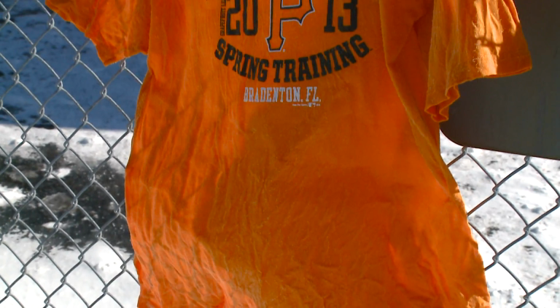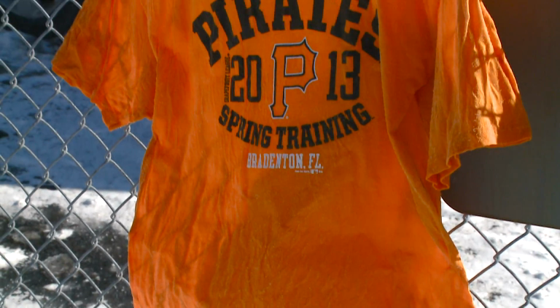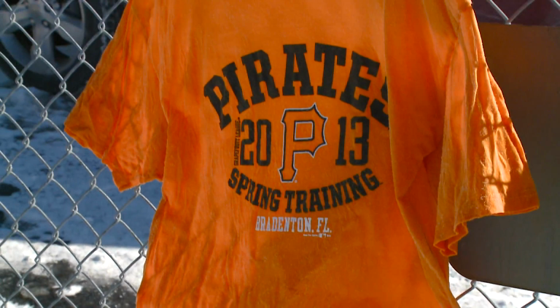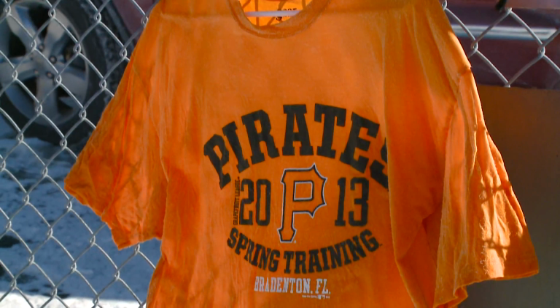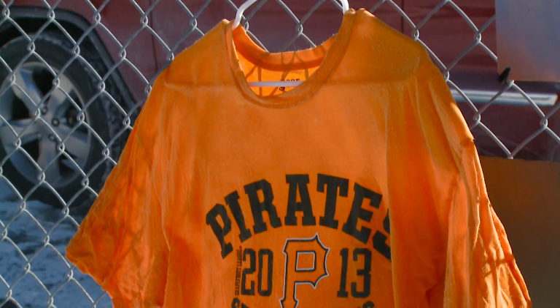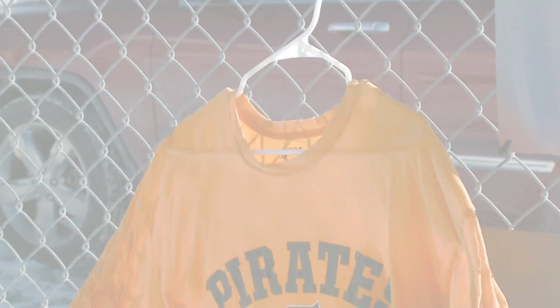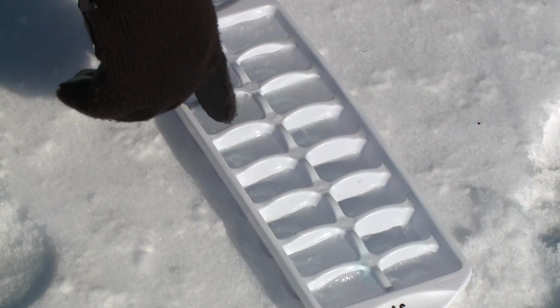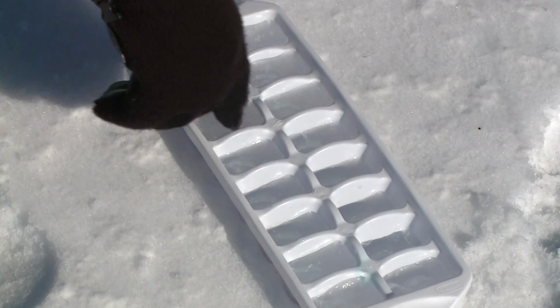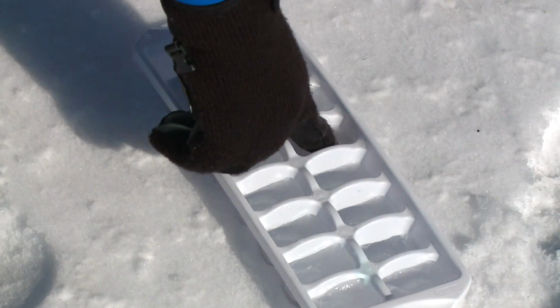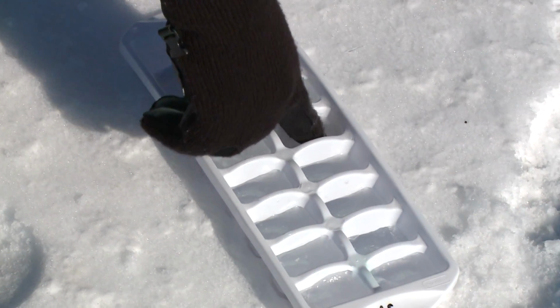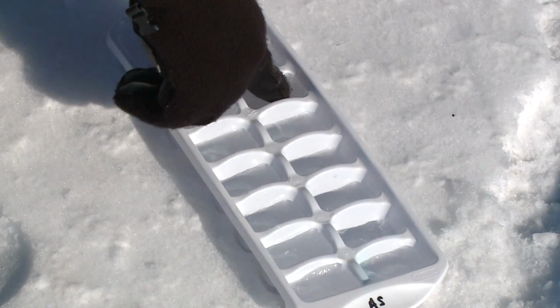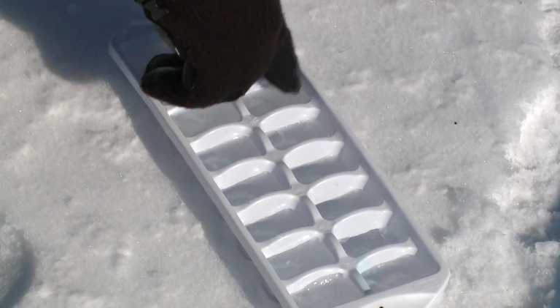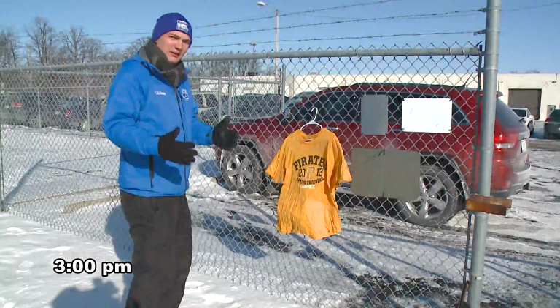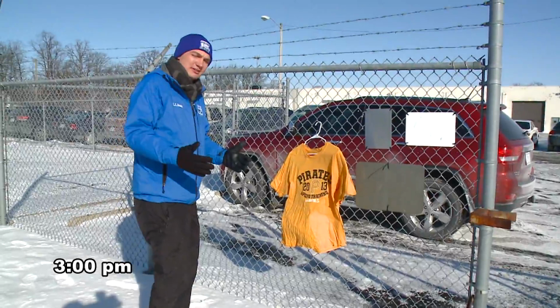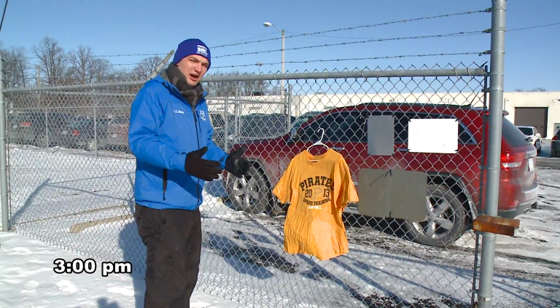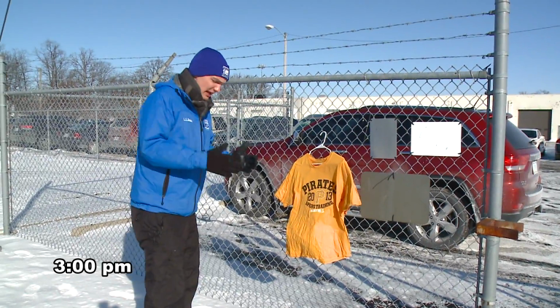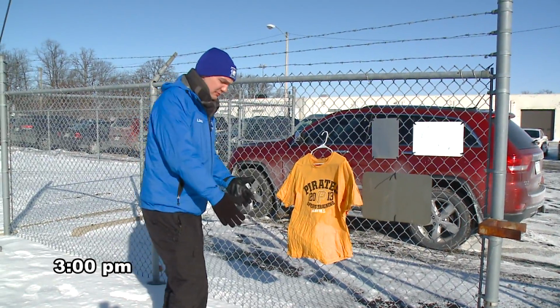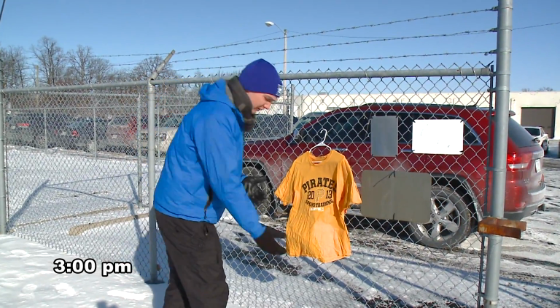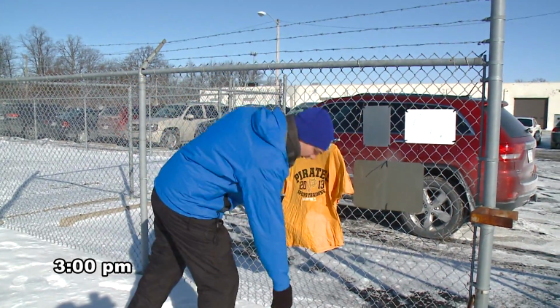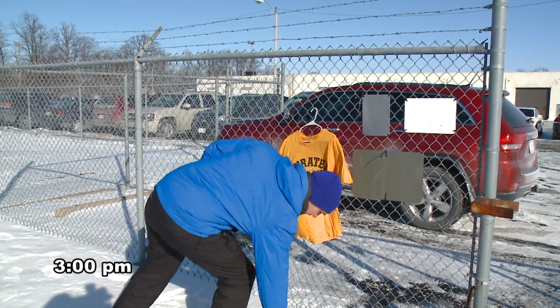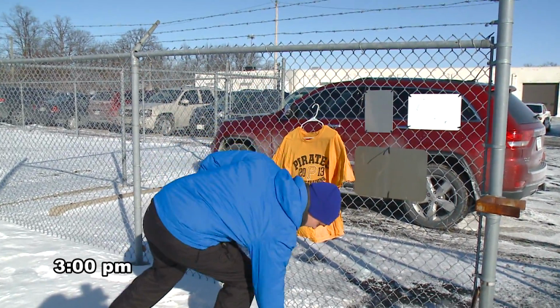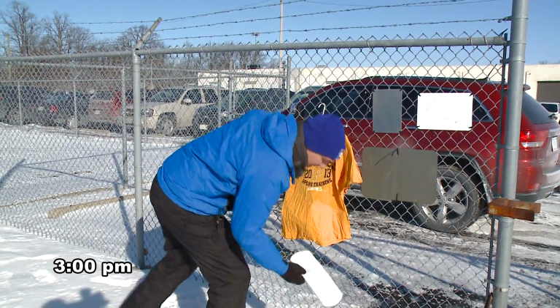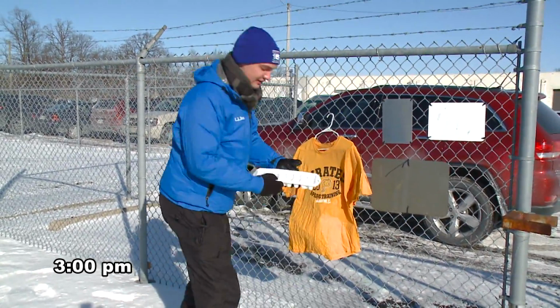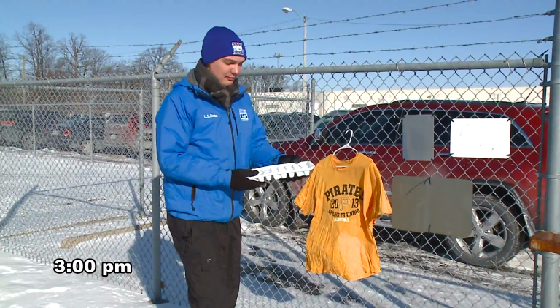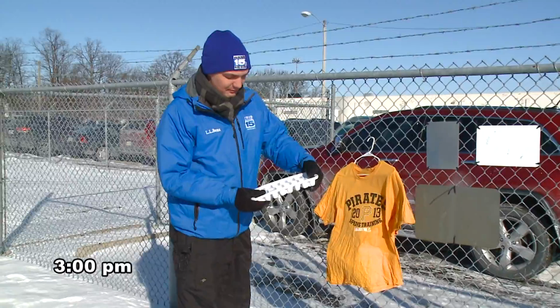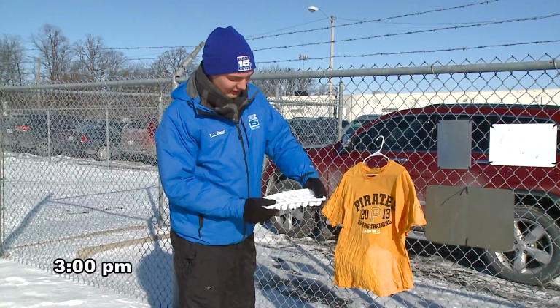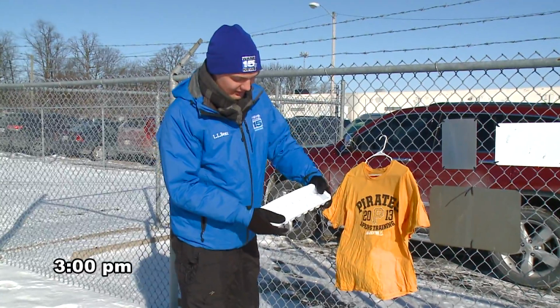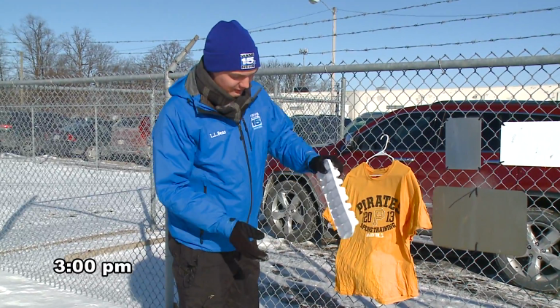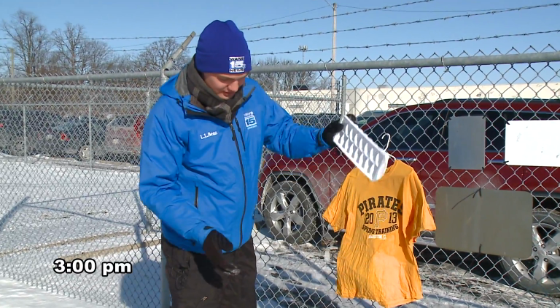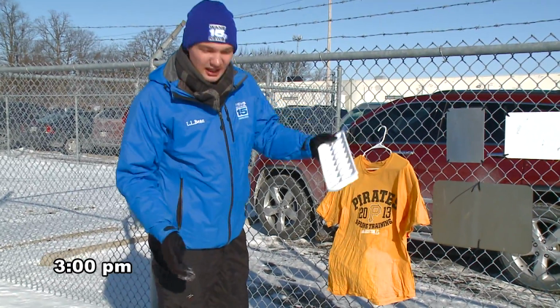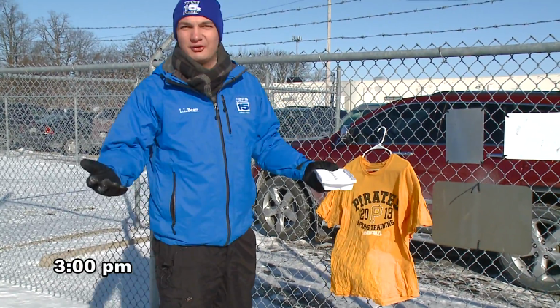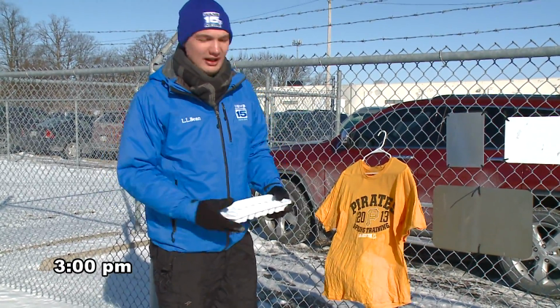Back to check on our t-shirt and ice cubes. We checked on the ice cubes right around 12:30, so after about an hour and a half out here they were already rock solid. And obviously by later in the afternoon hours they're normal ice.